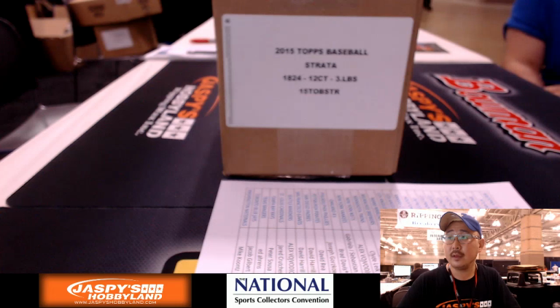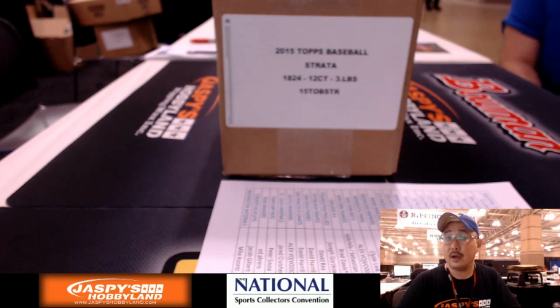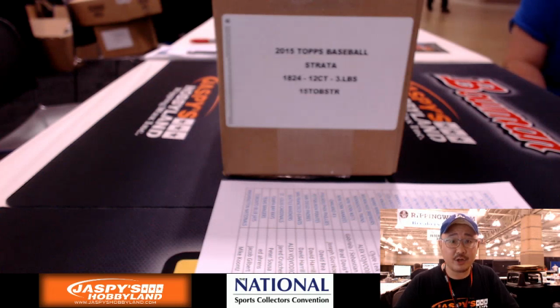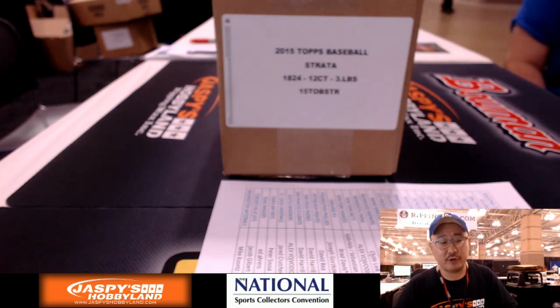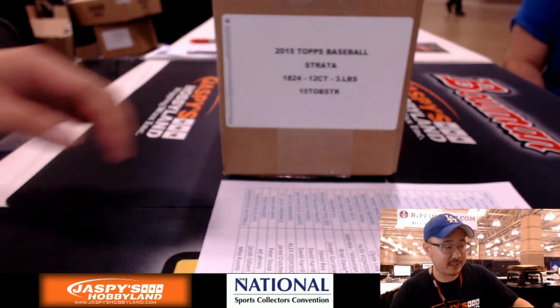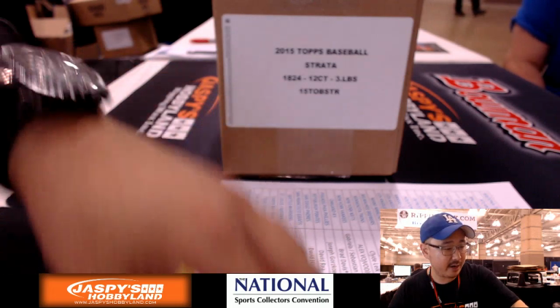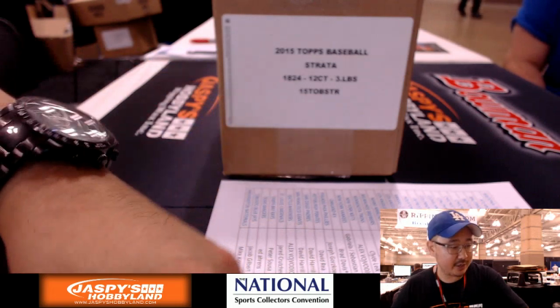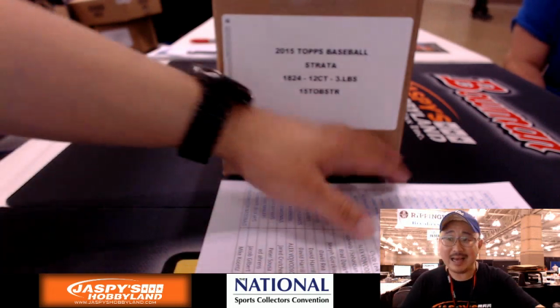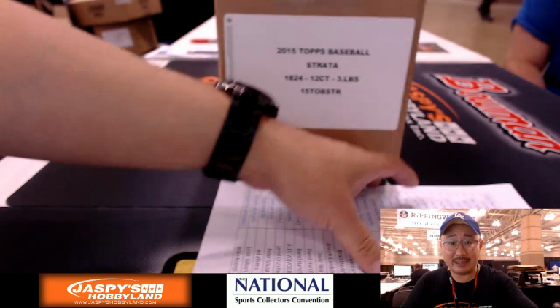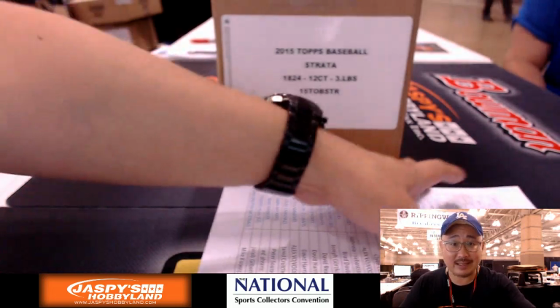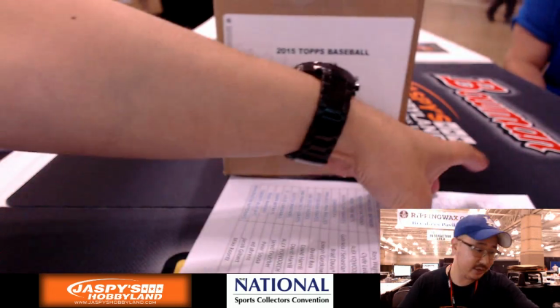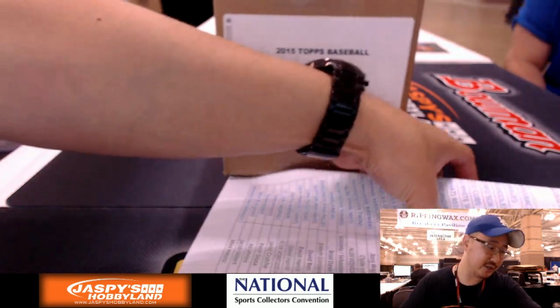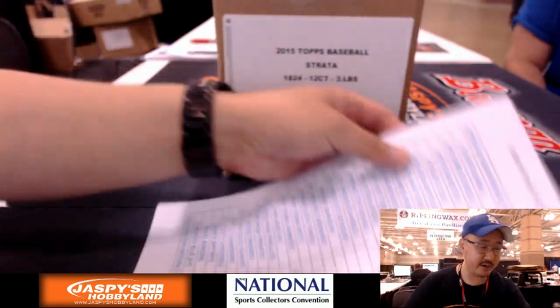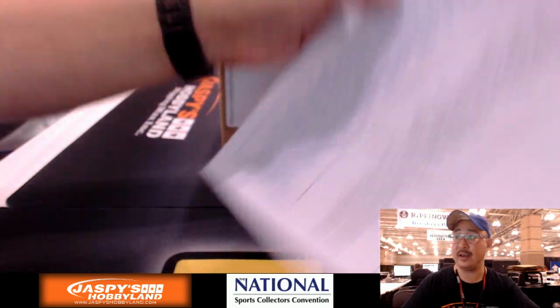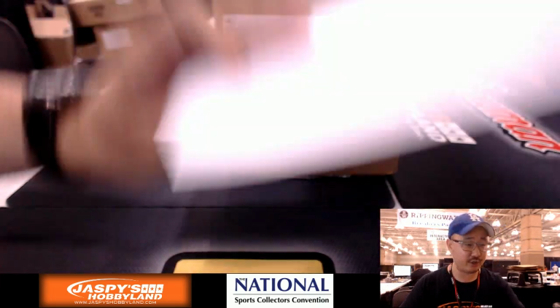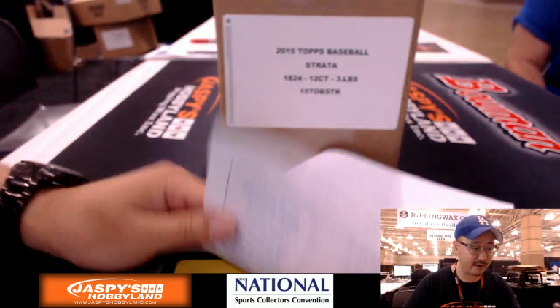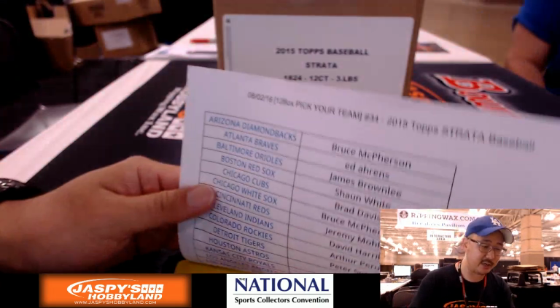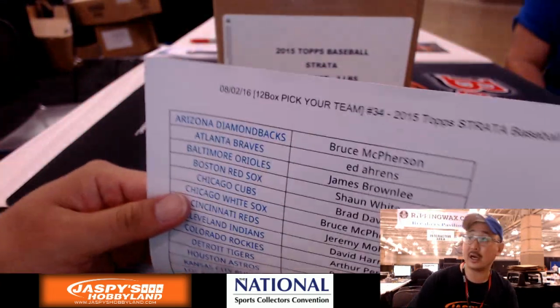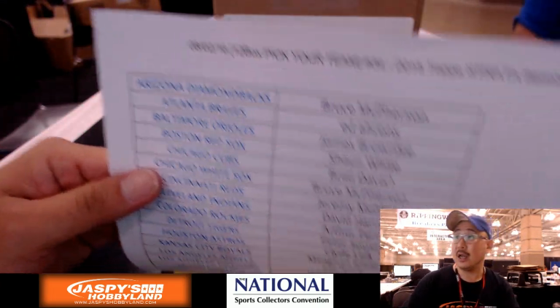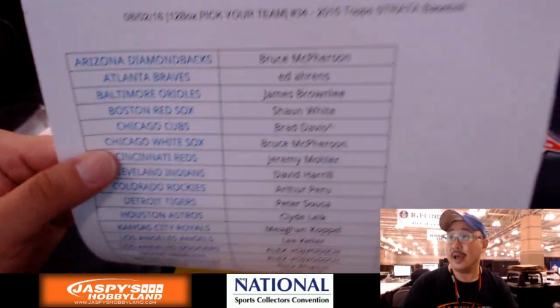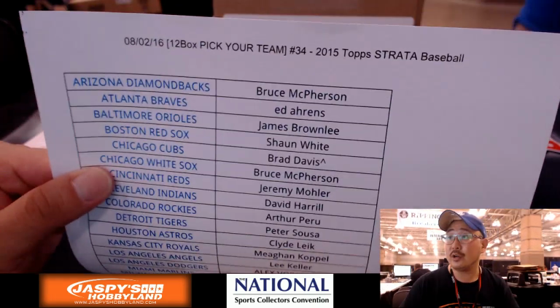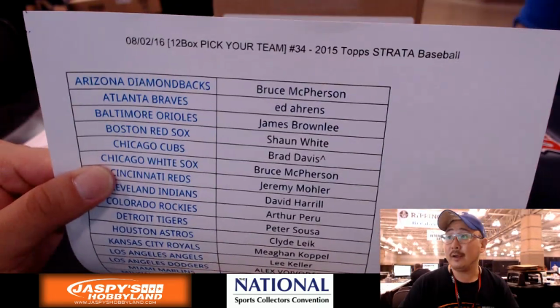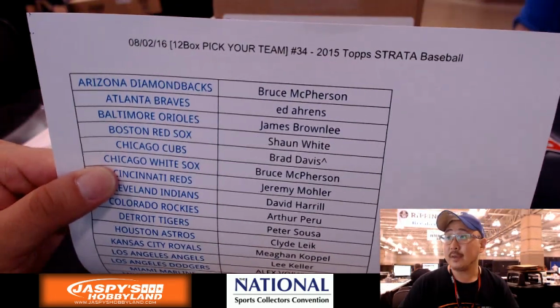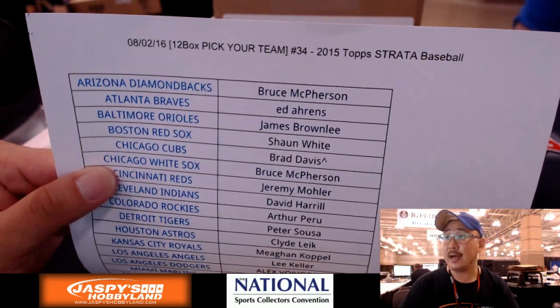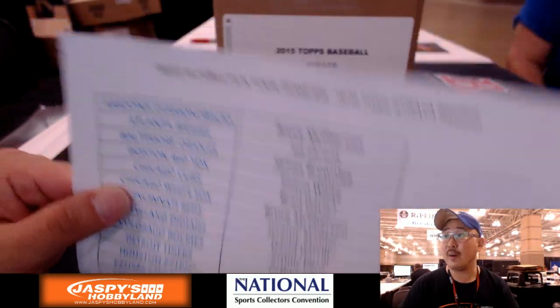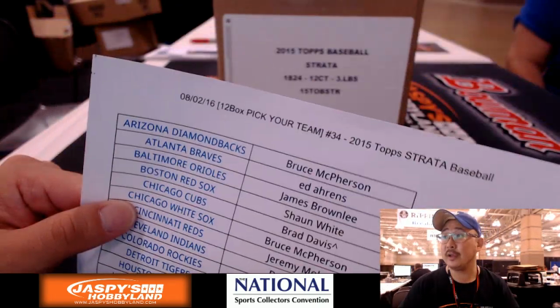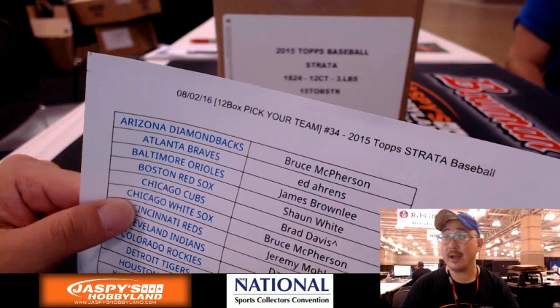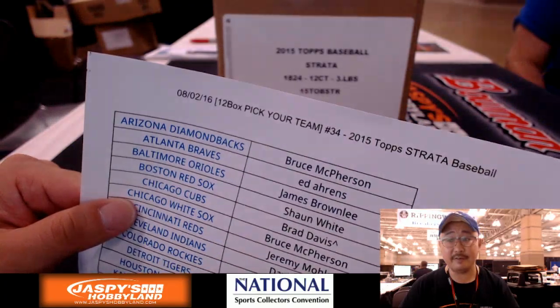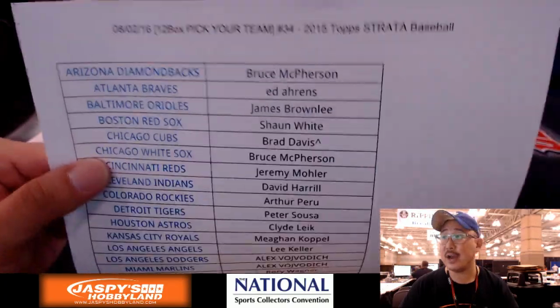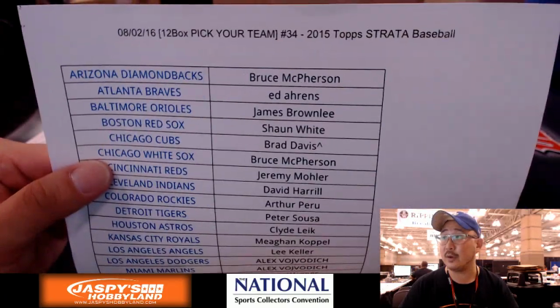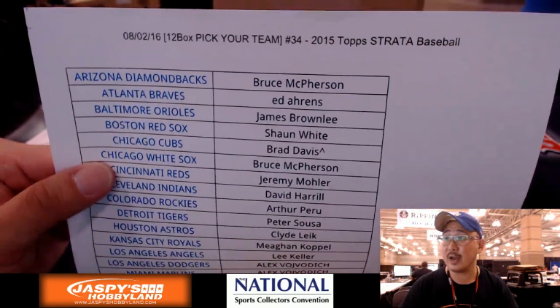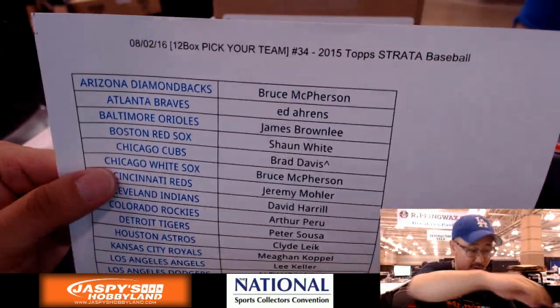Hi everyone, Joe for Jaspi's Hobbyland here coming at you live from Atlantic City, New Jersey. We're here at the National. Very excited to be here, and we're doing a 12-box pick-your-team break of Strata Baseball — Strata number 34.